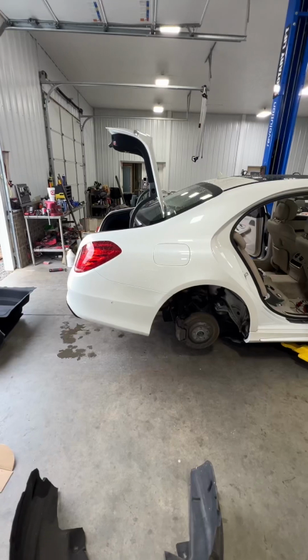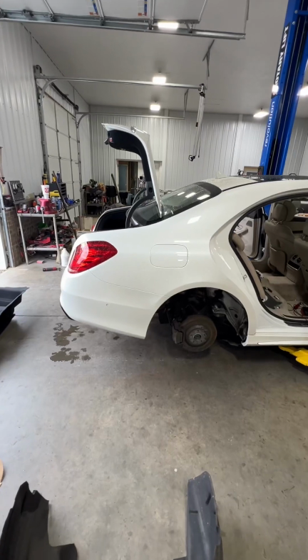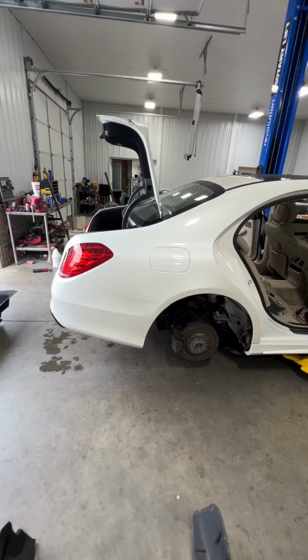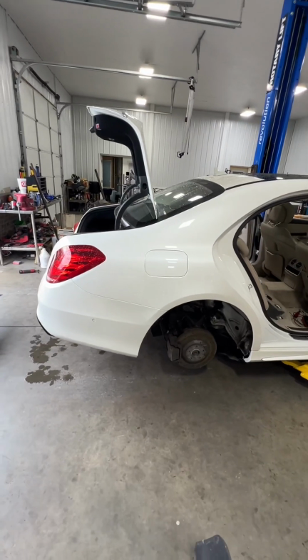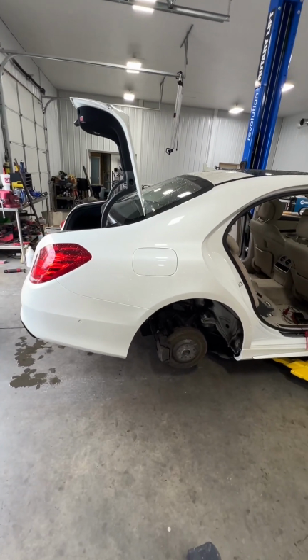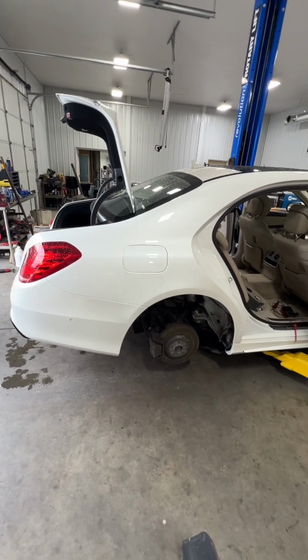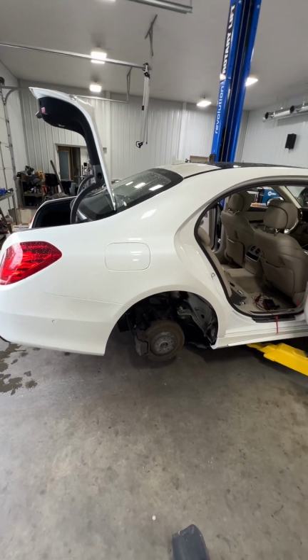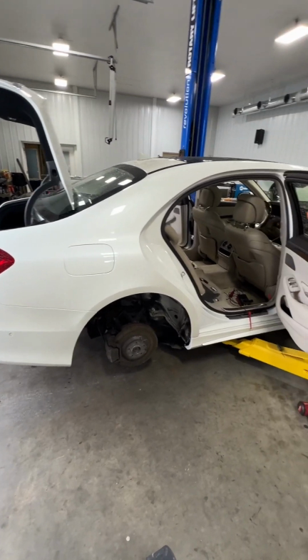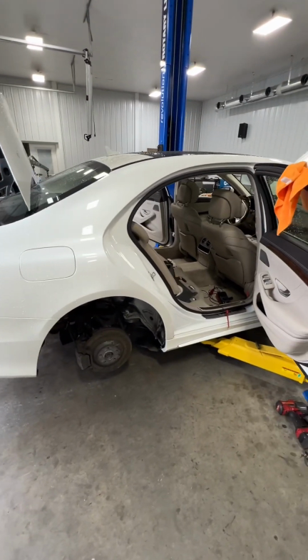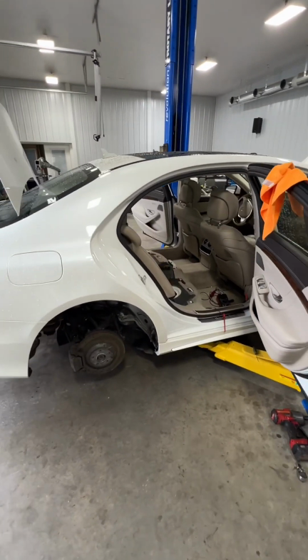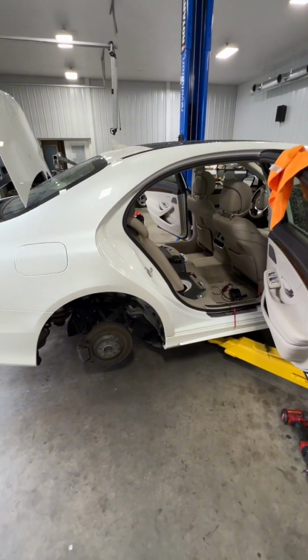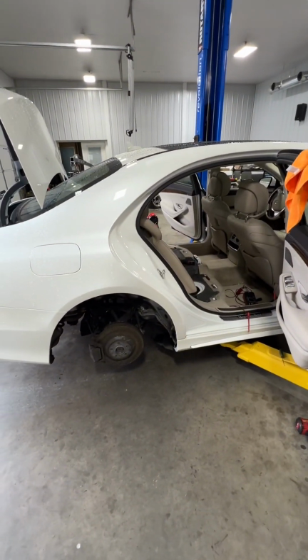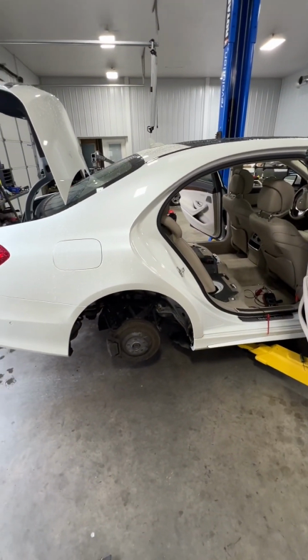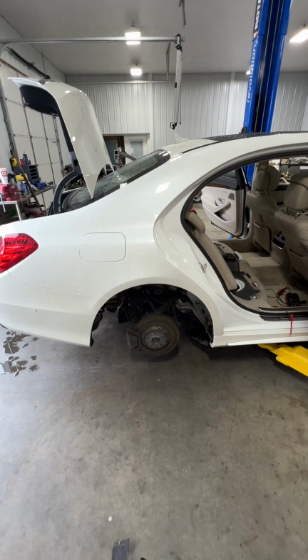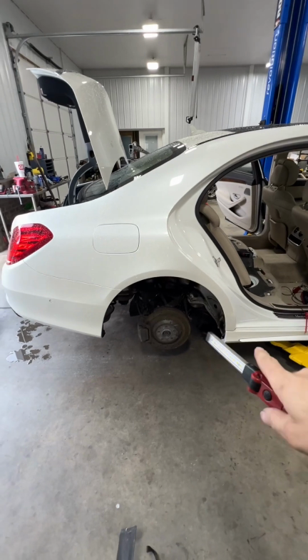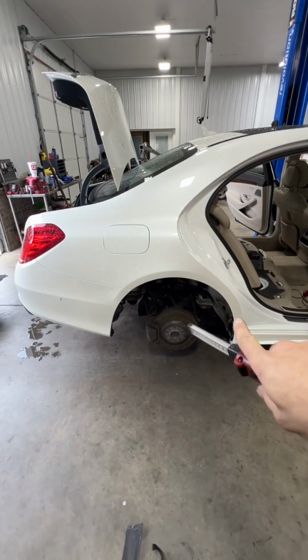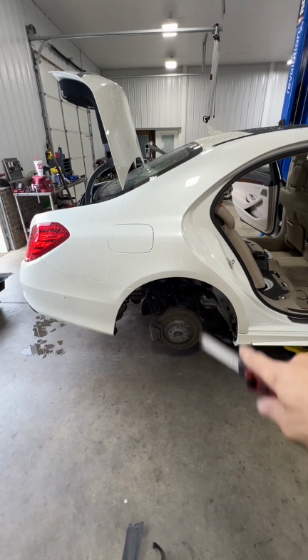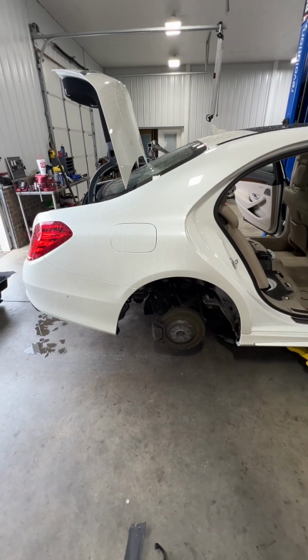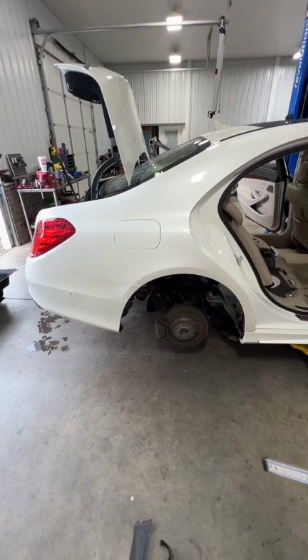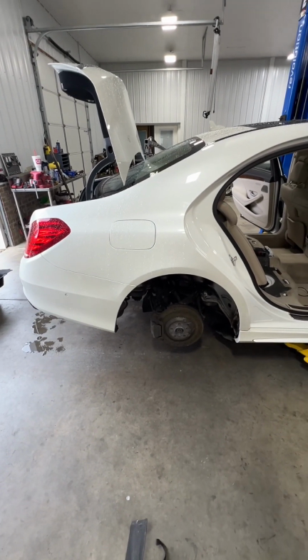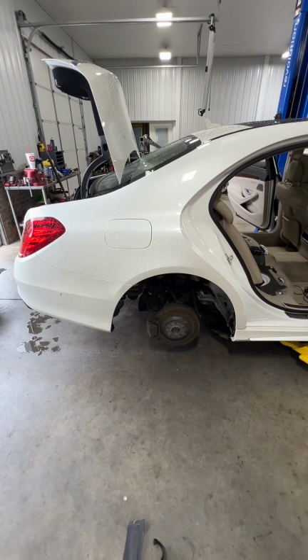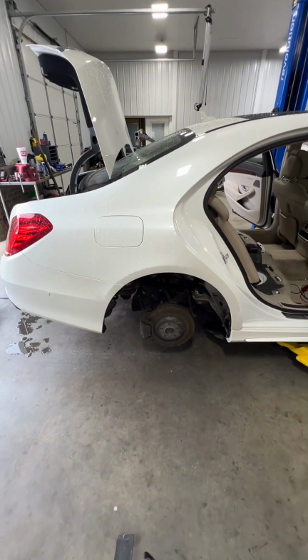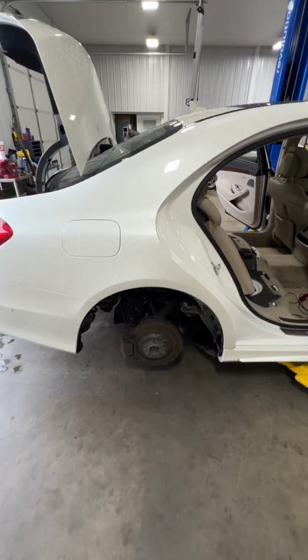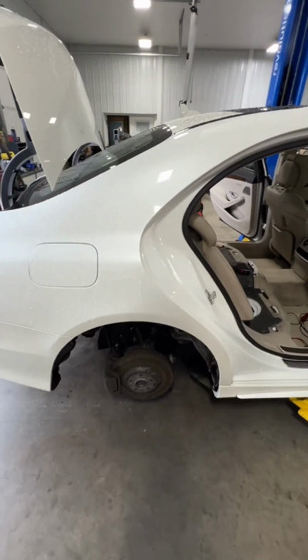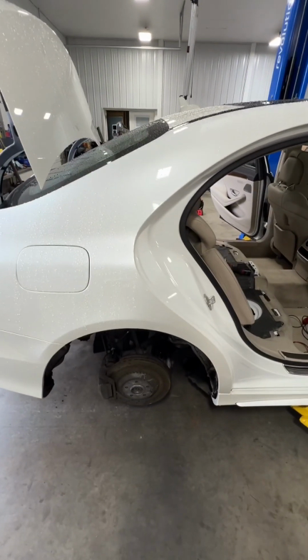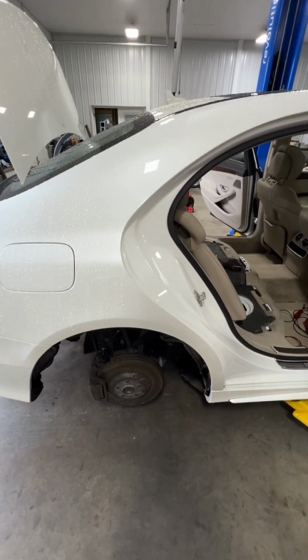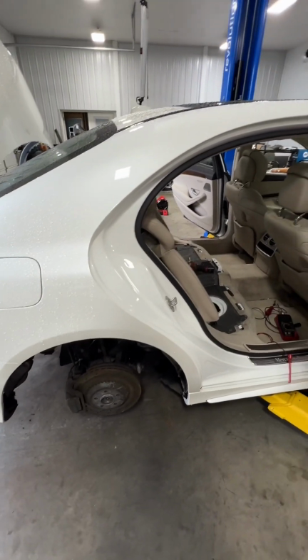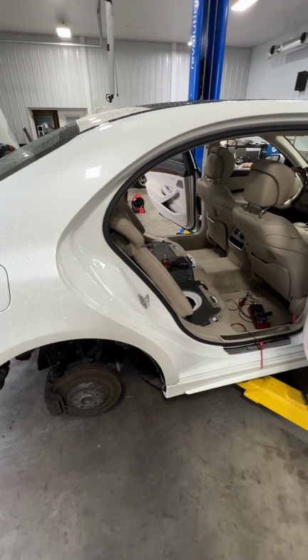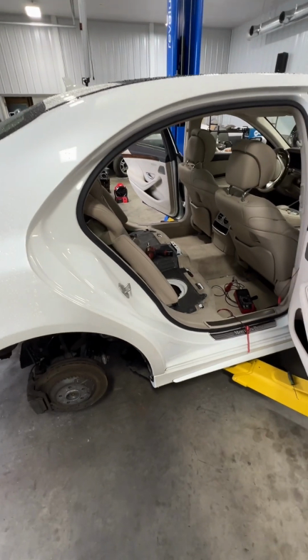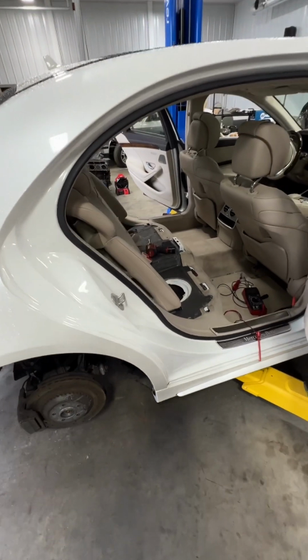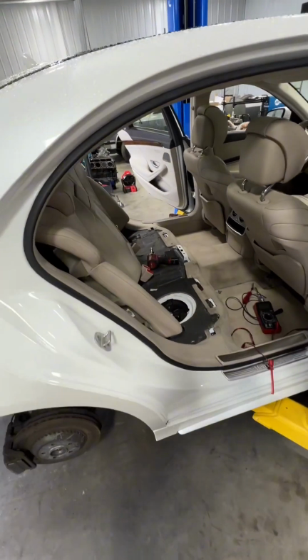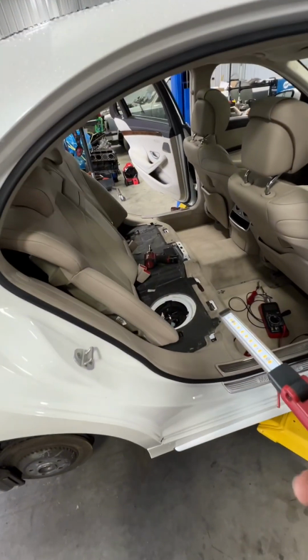So I got this 2014 S550 - customer took it to another shop and they done a strut assembly on this rear right rear corner, and after that it had a pressure sensor code for the fuel tank for the EVAP system.